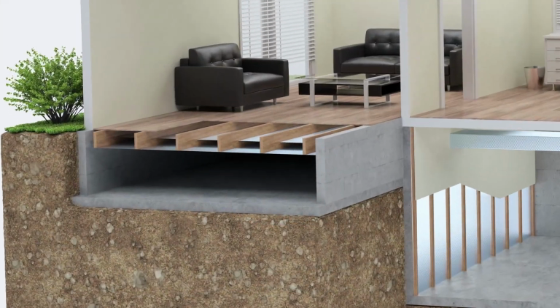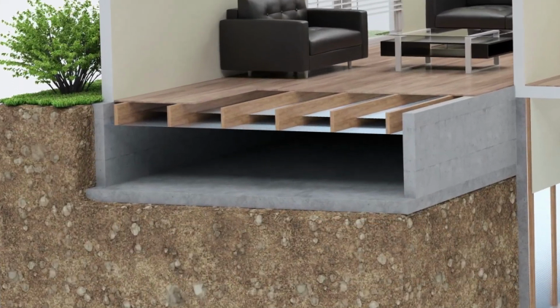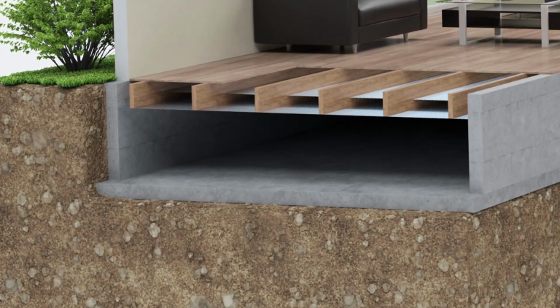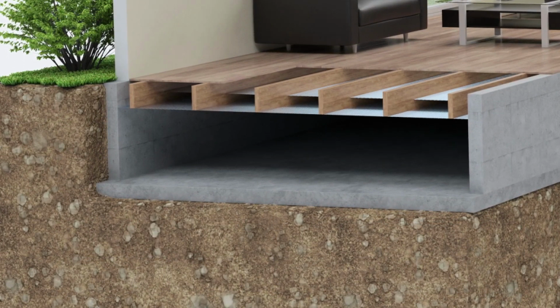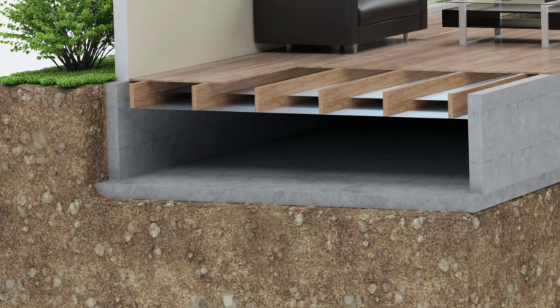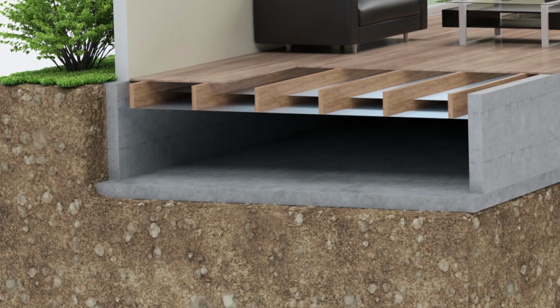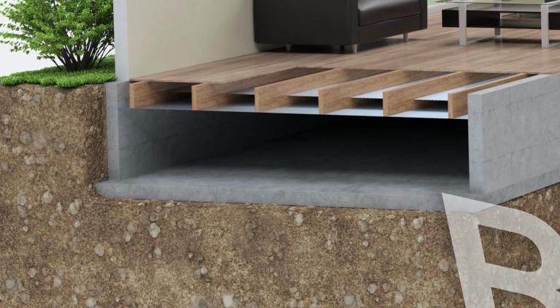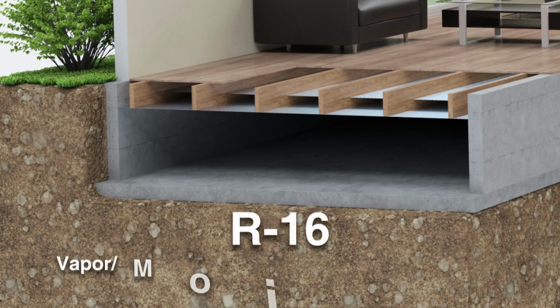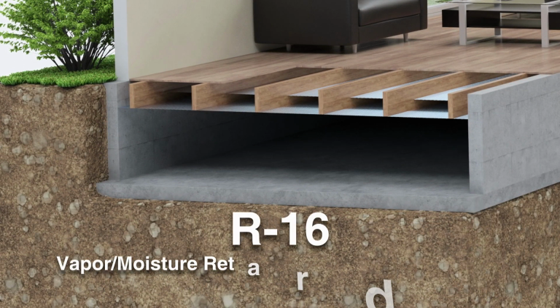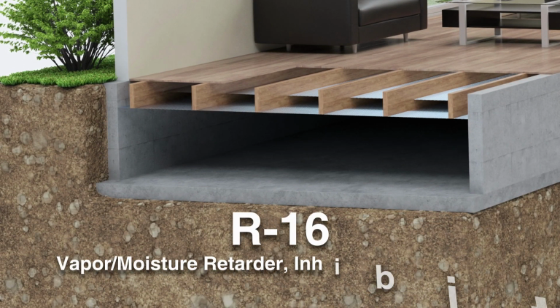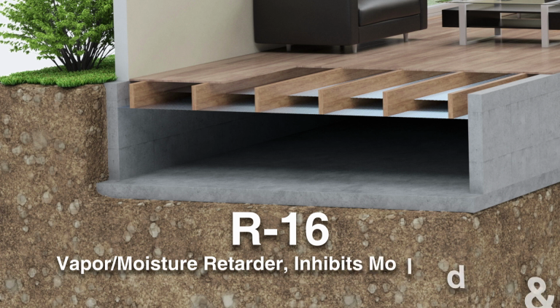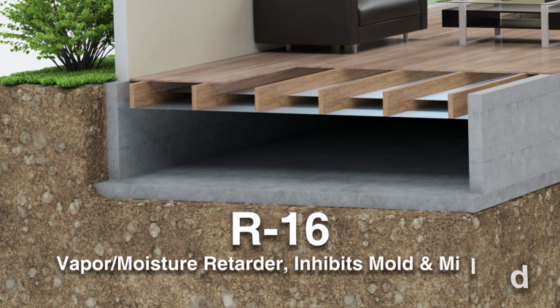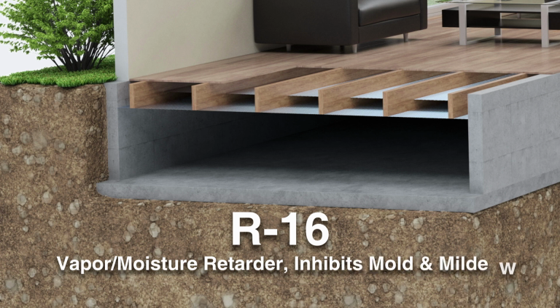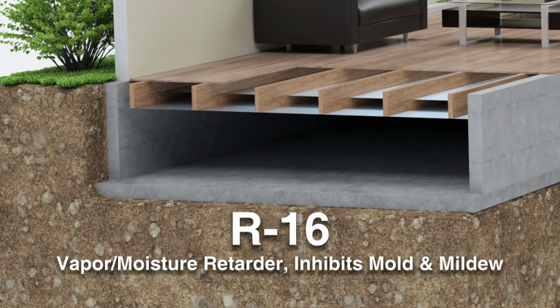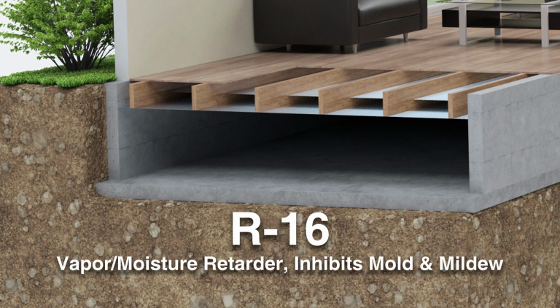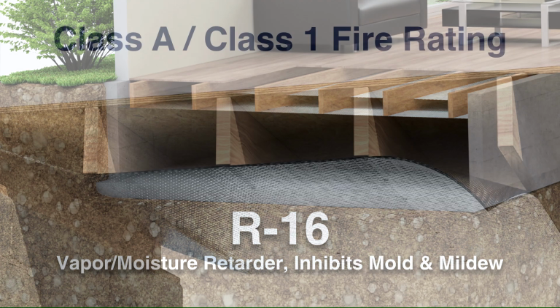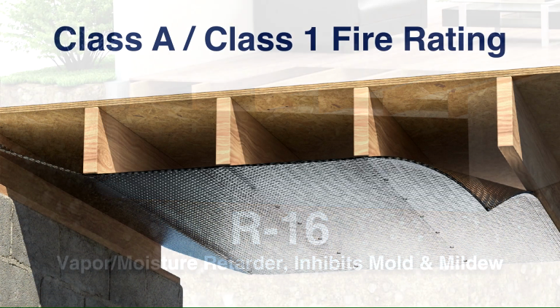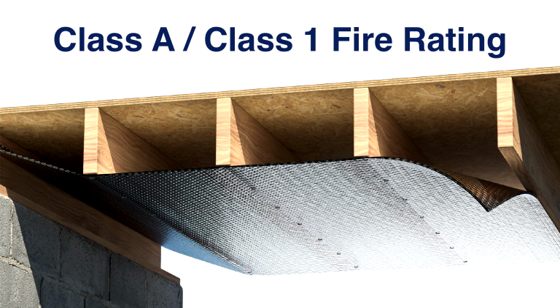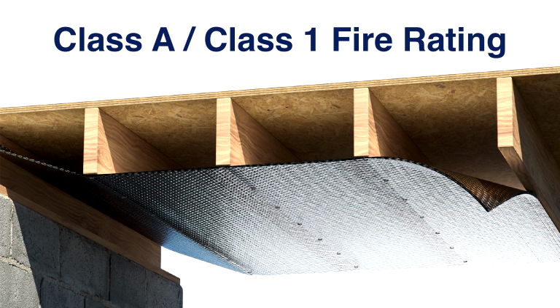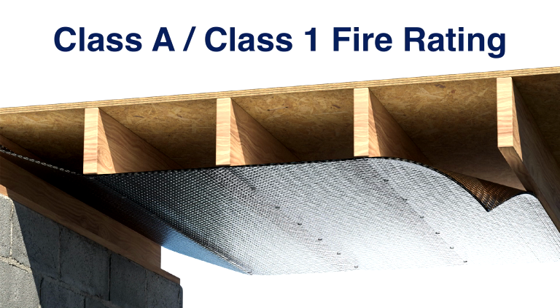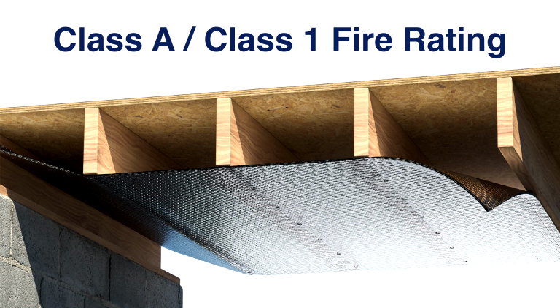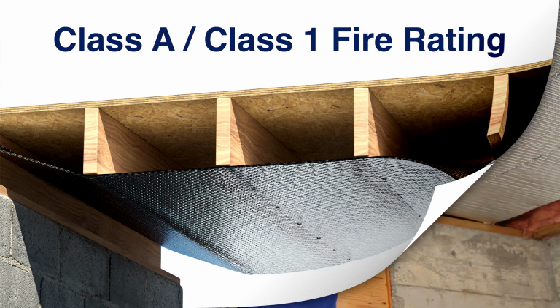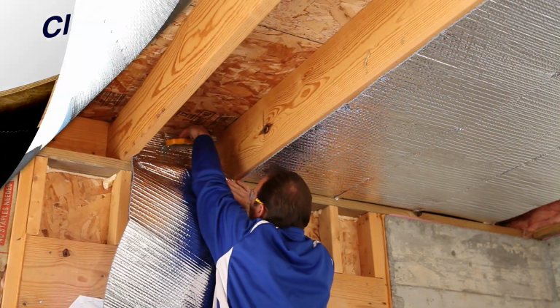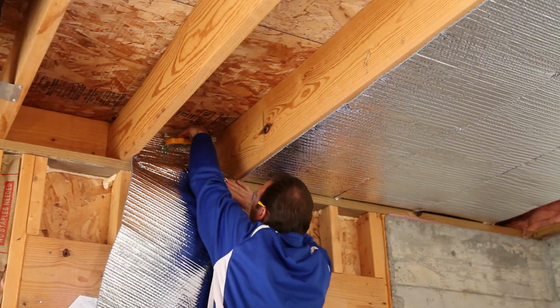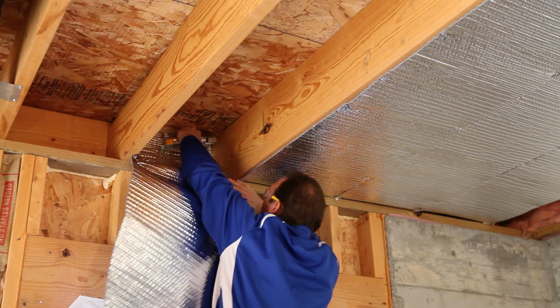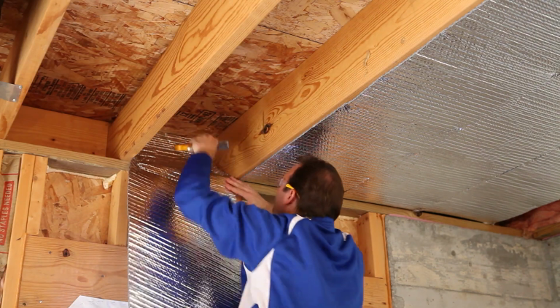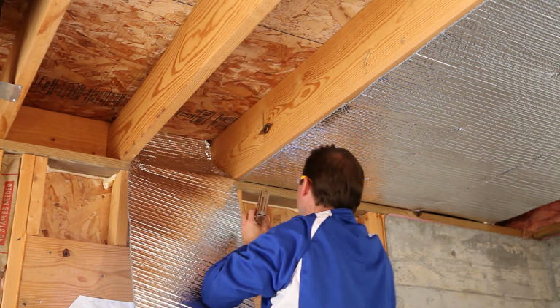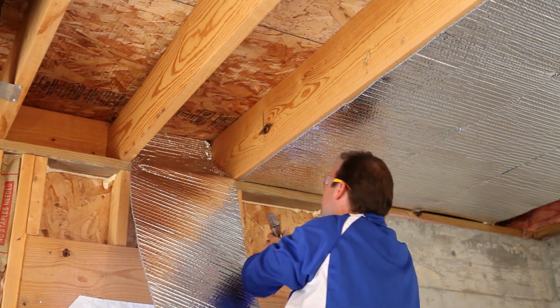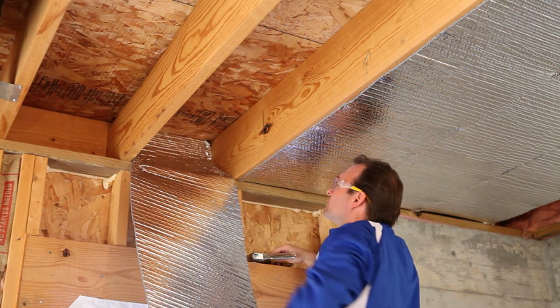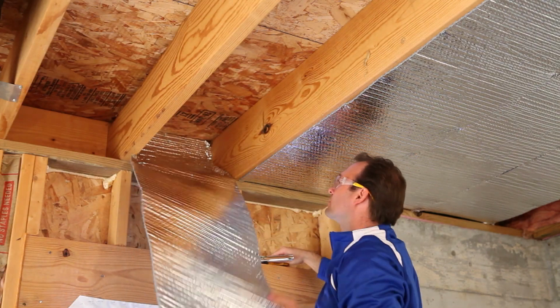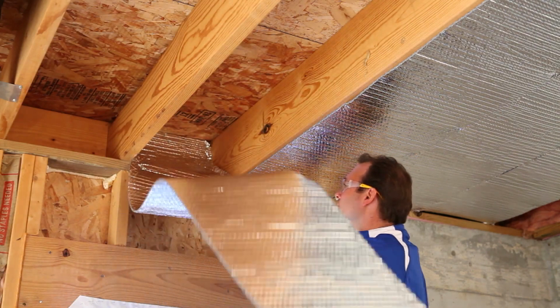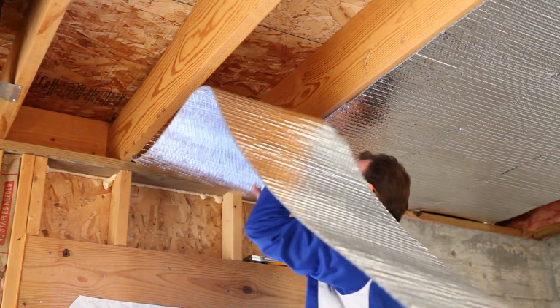The Reflectix Crawl Space application provides an R16, a vapor moisture retarder, inhibits mold and mildew, and has a Class A, Class 1 fire rating. When properly installed, the product prevents ground moisture from causing dry rot.